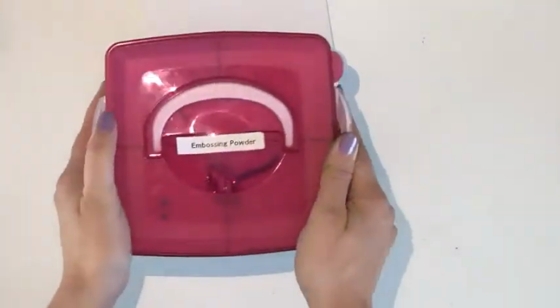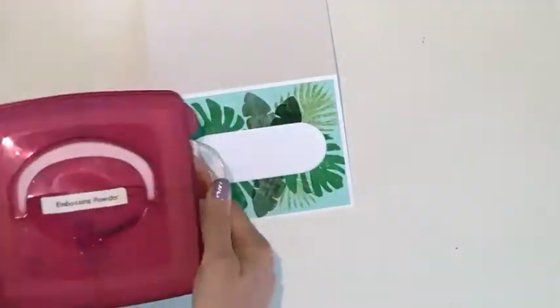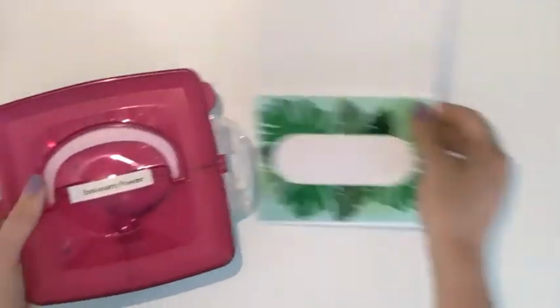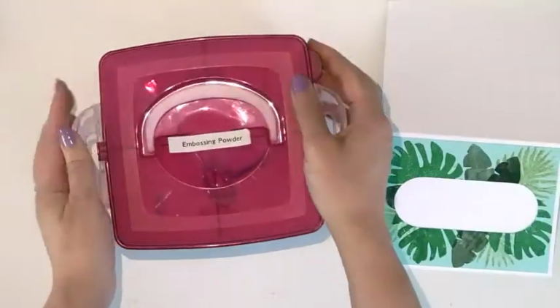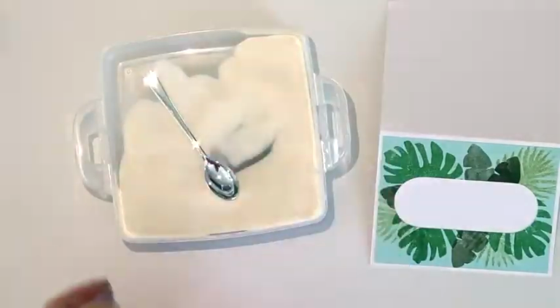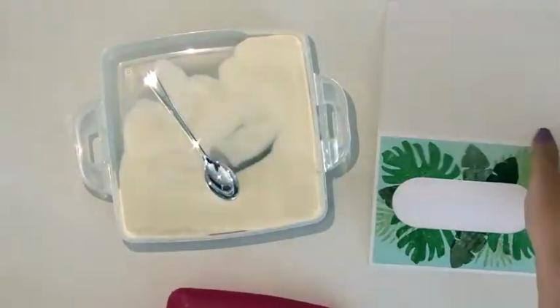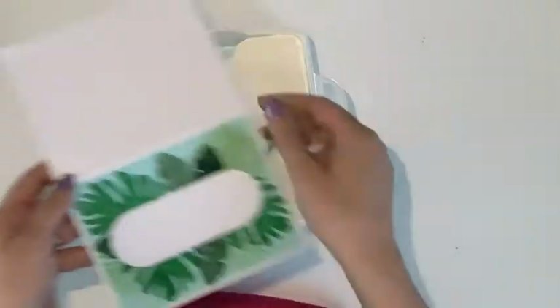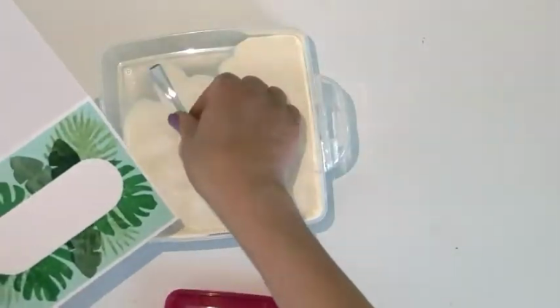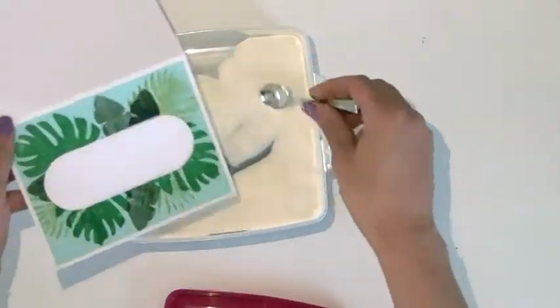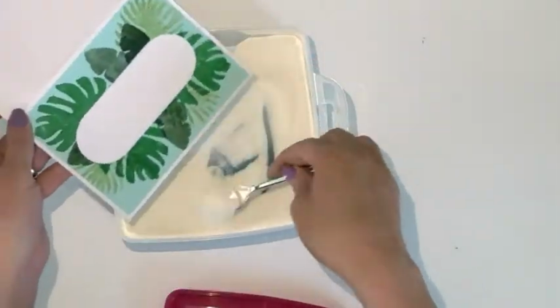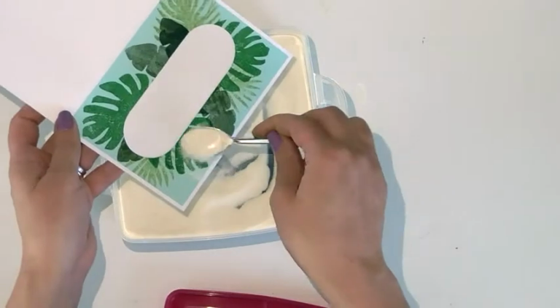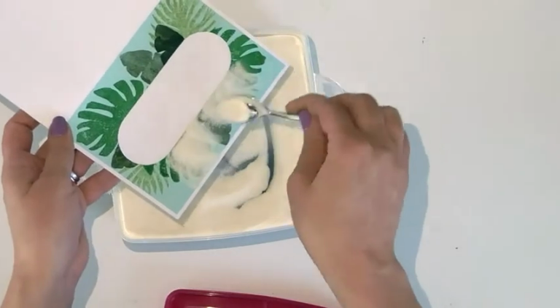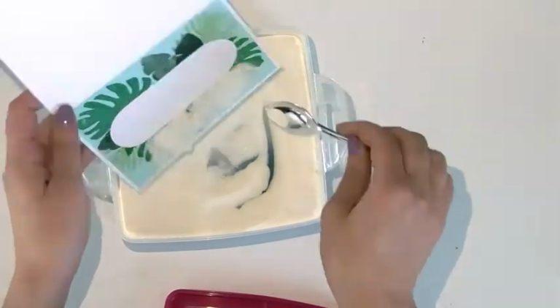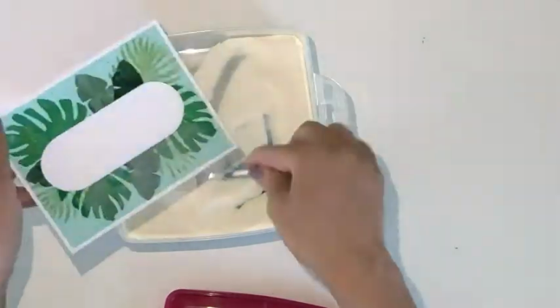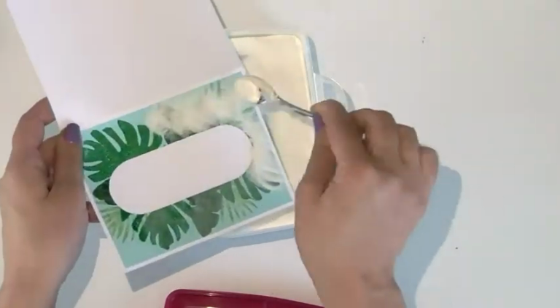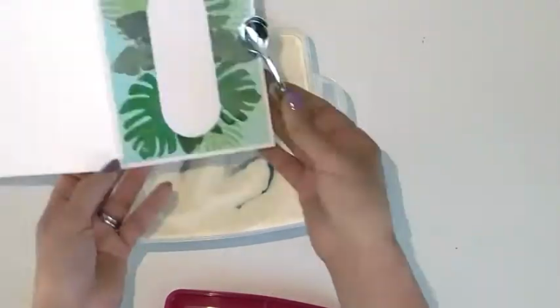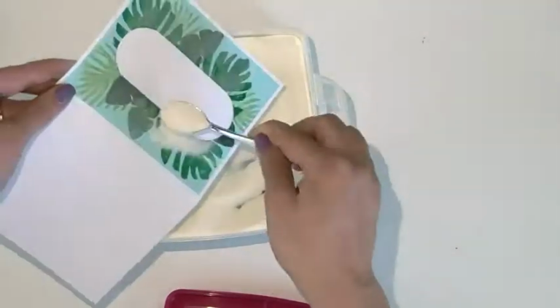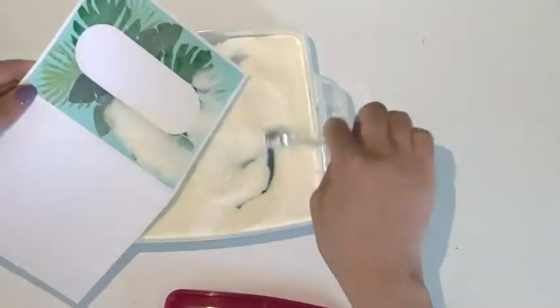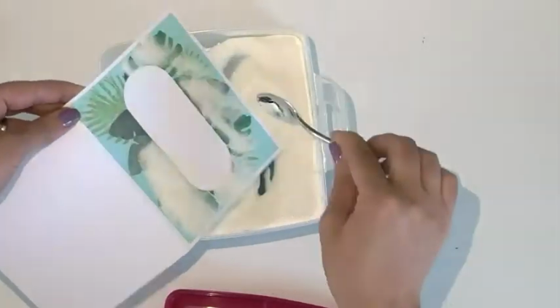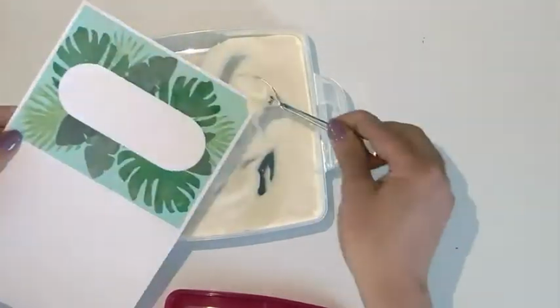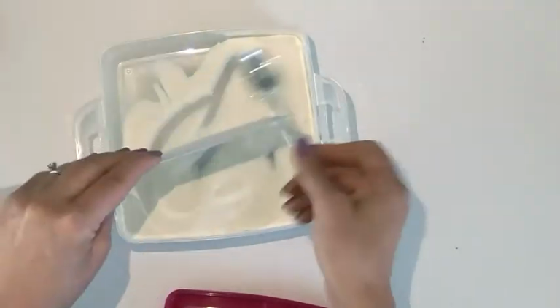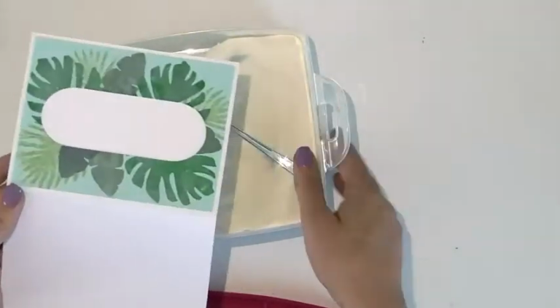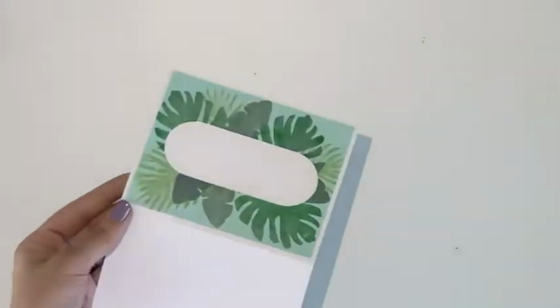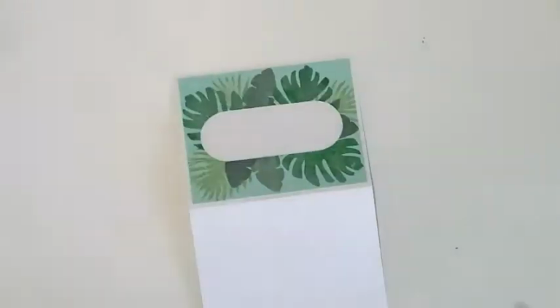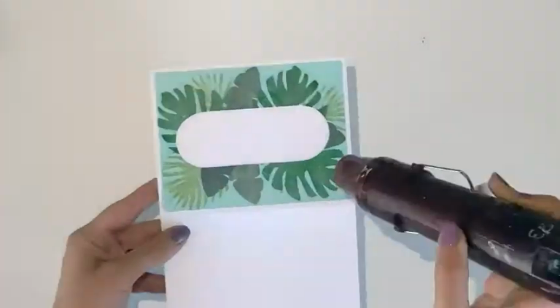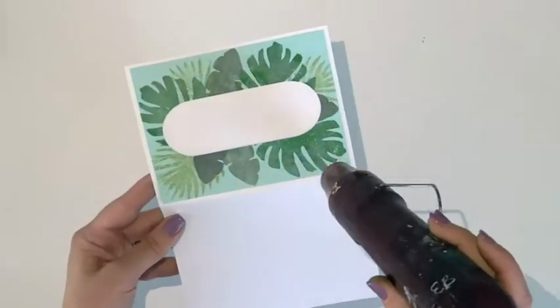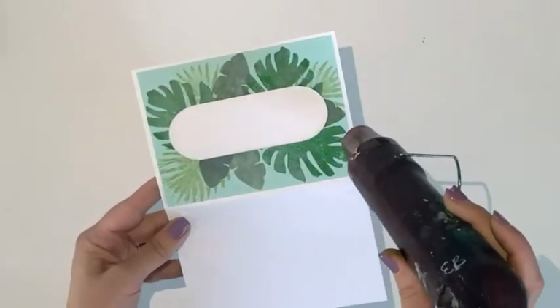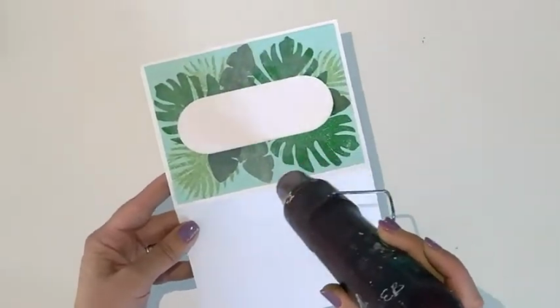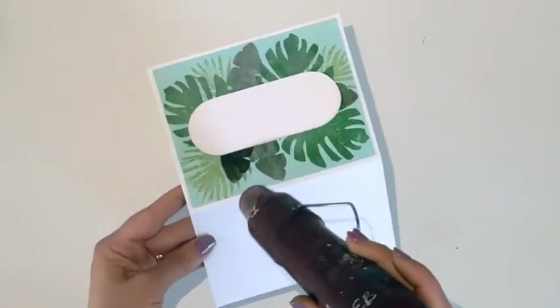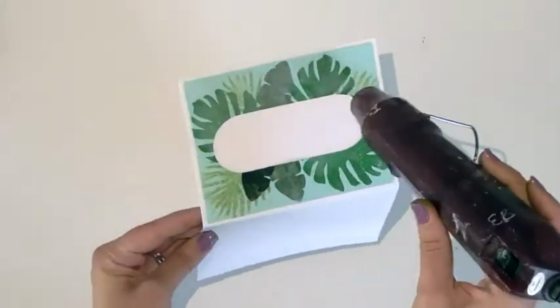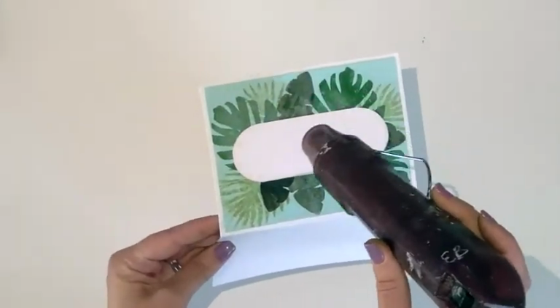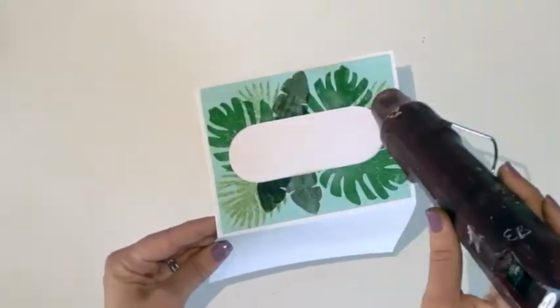I keep my clear embossing powder in this little container and I'm just spooning on the powder all over that ink that is still a little bit on the wet side, and then using a heat gun to melt it.